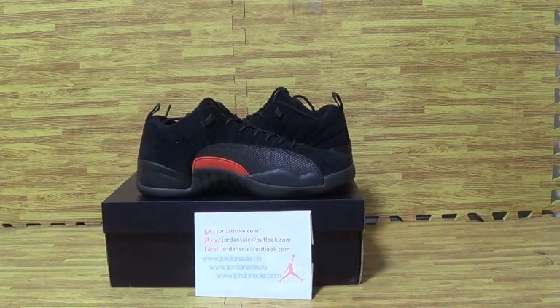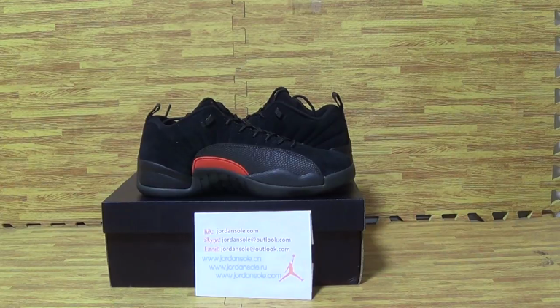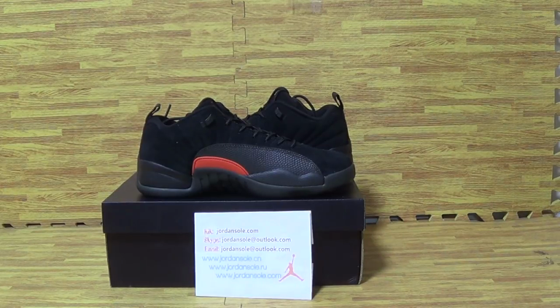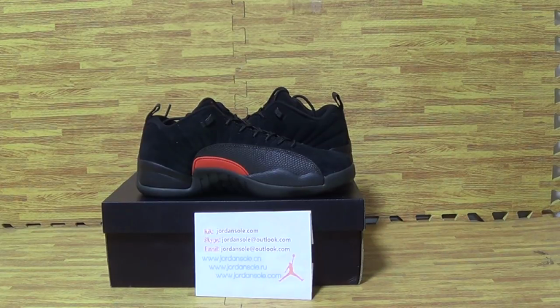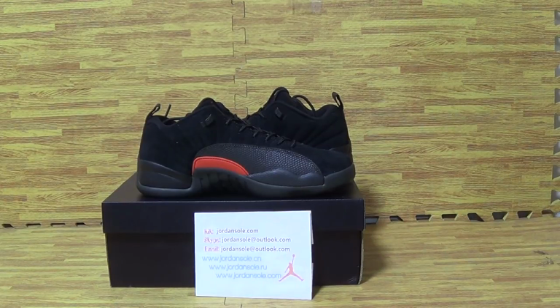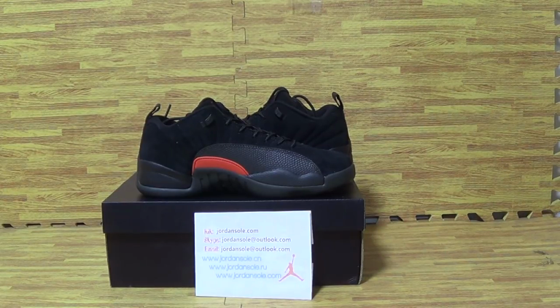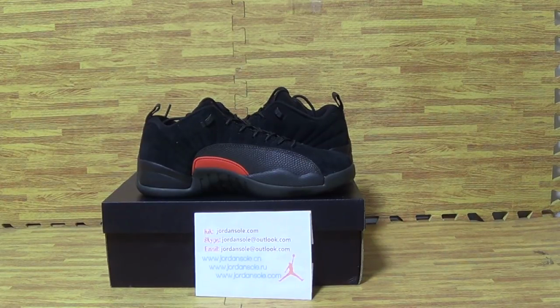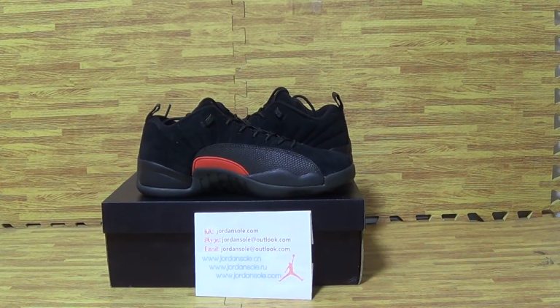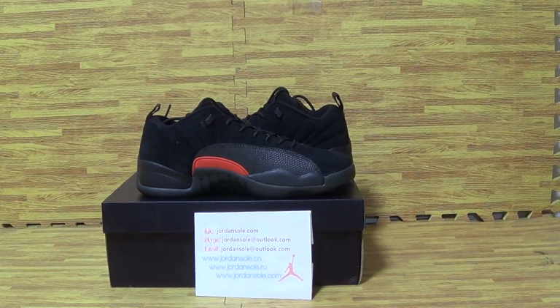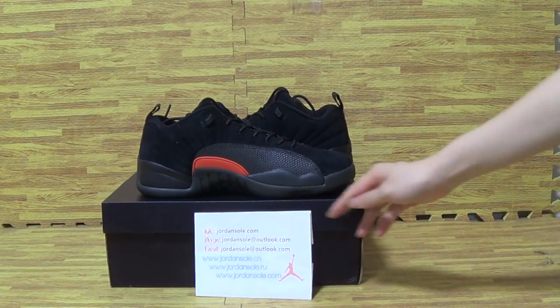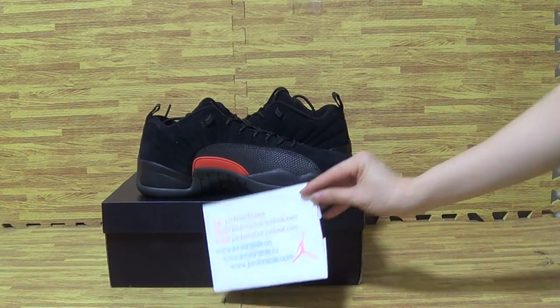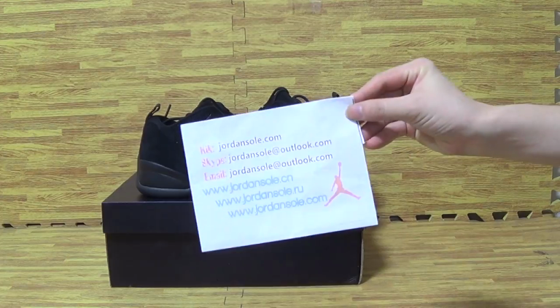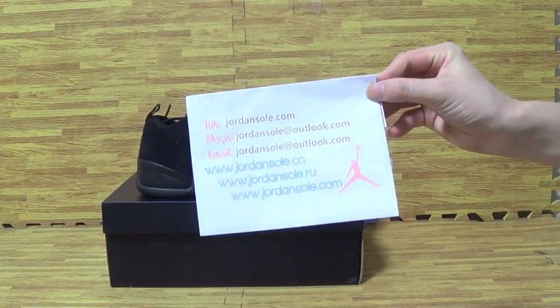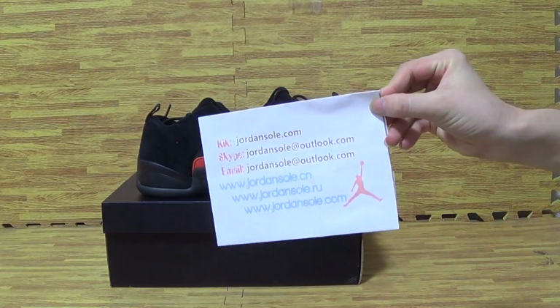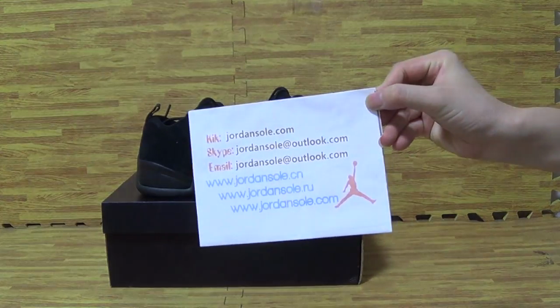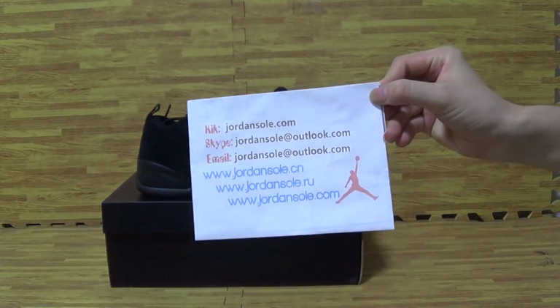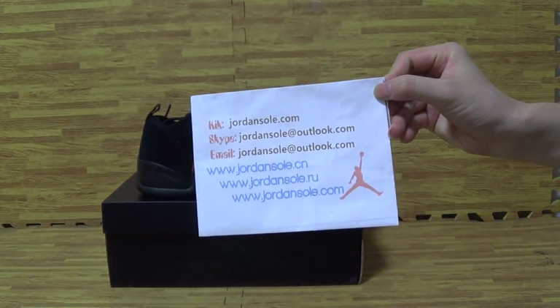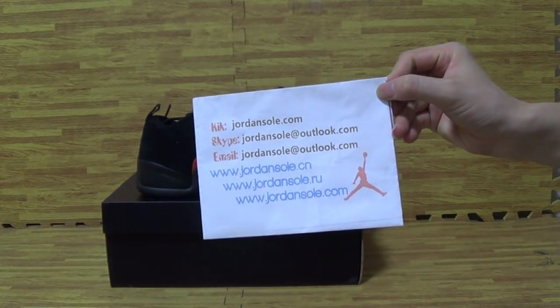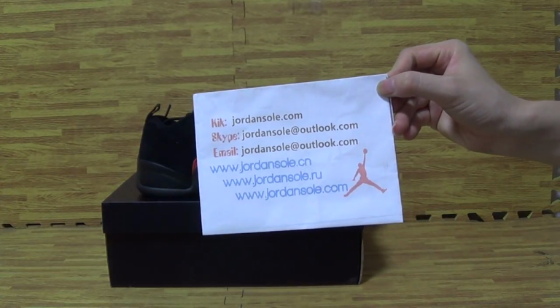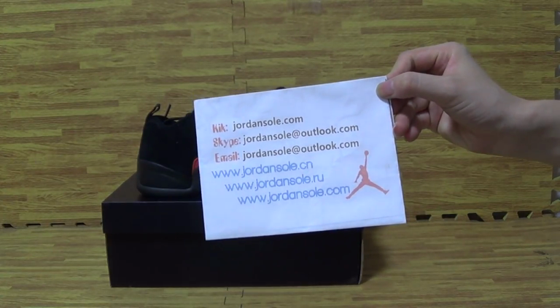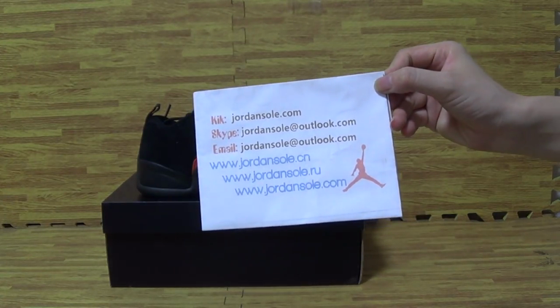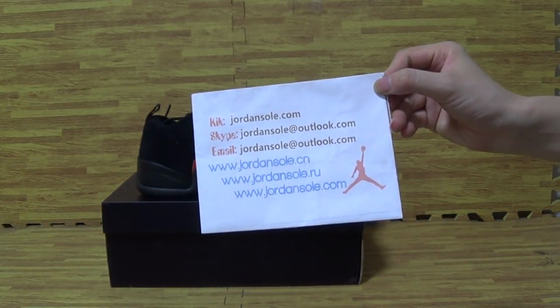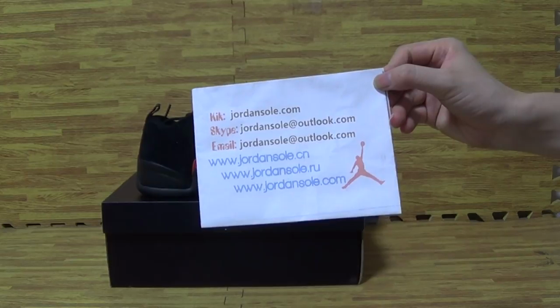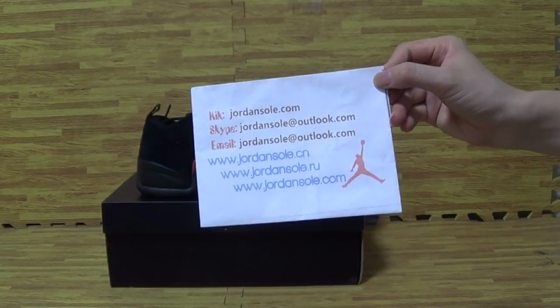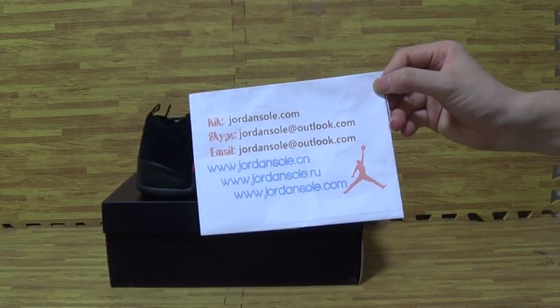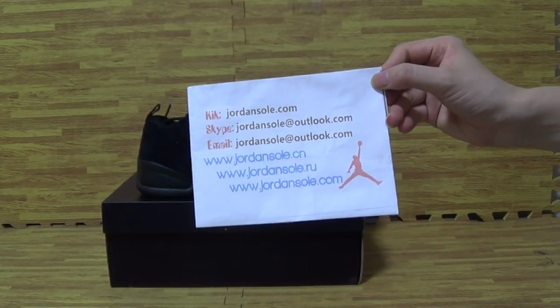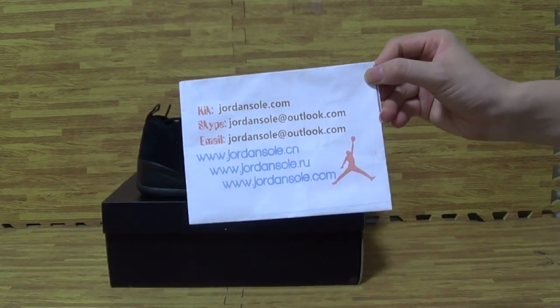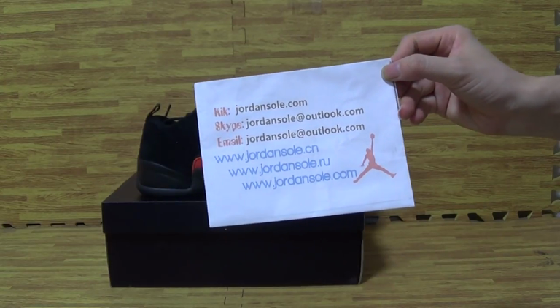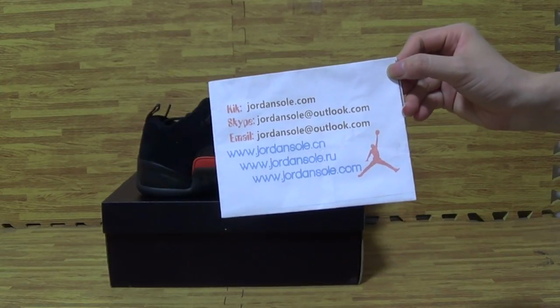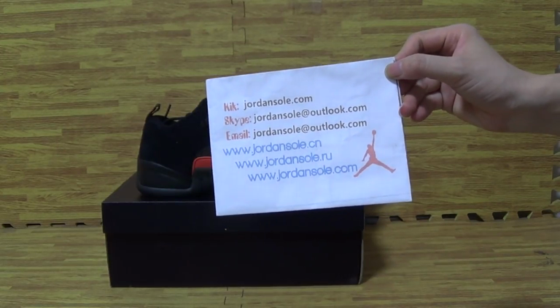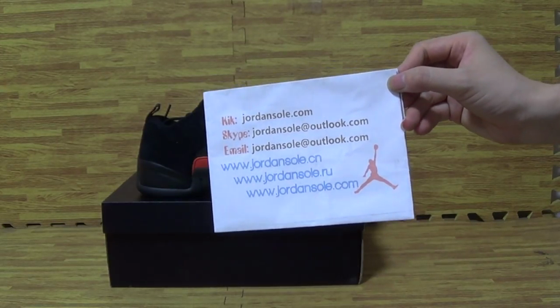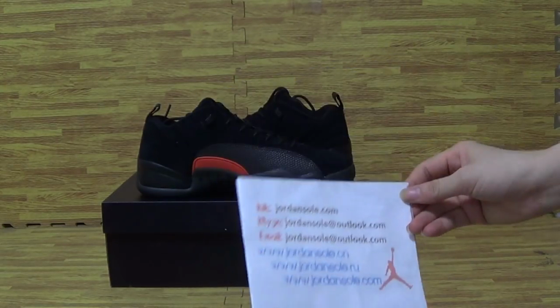Hi my friends, it's from Jonsolot.io. My contact is Skype or email, and you can find information from Jonsolot.com.